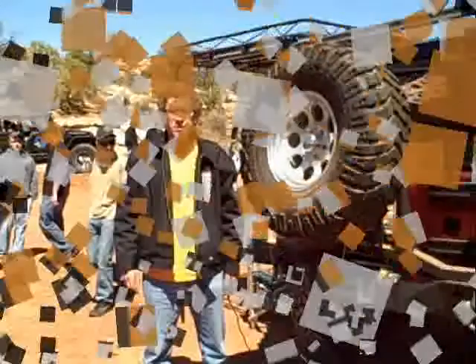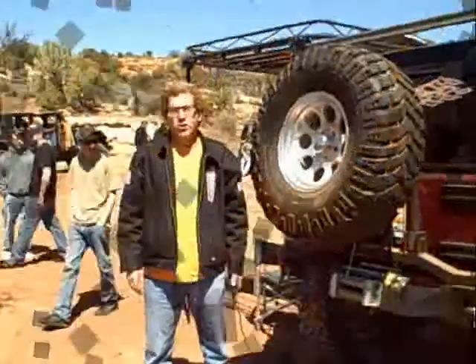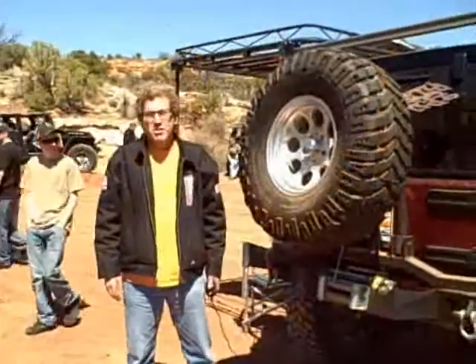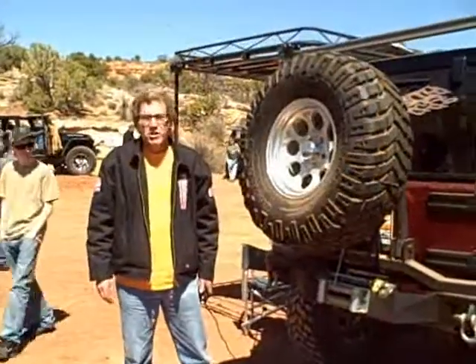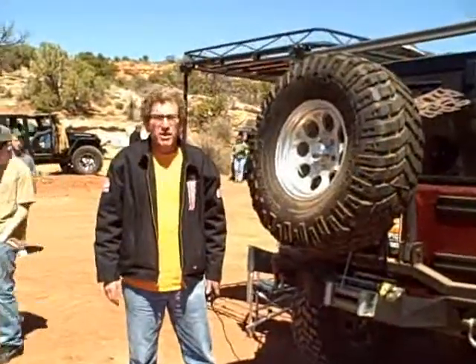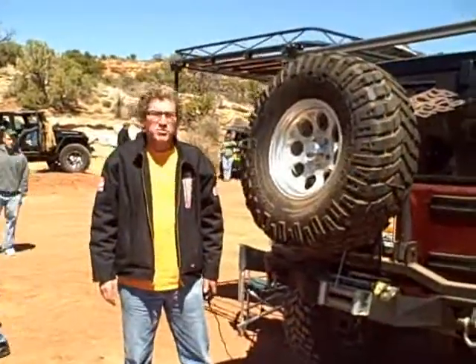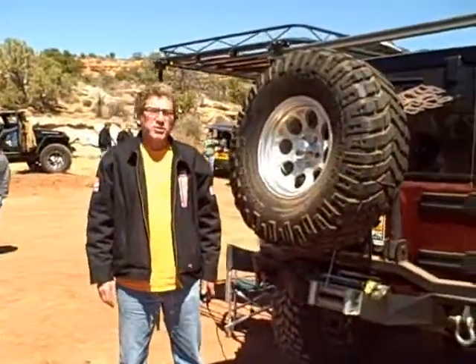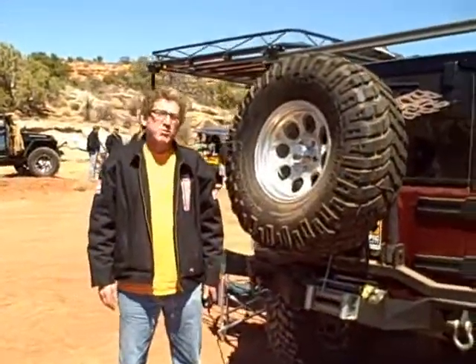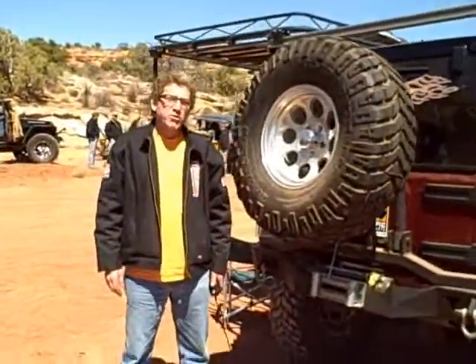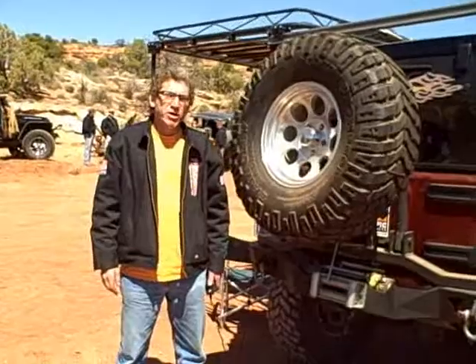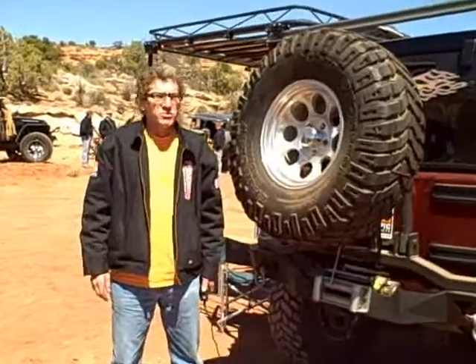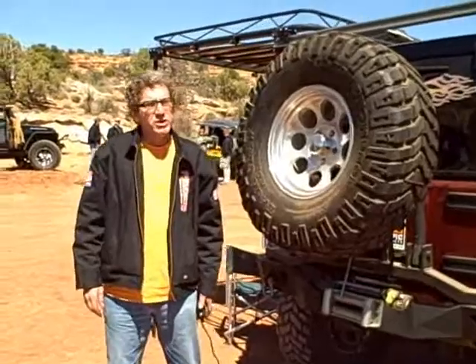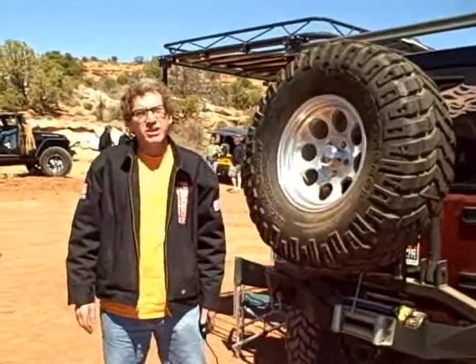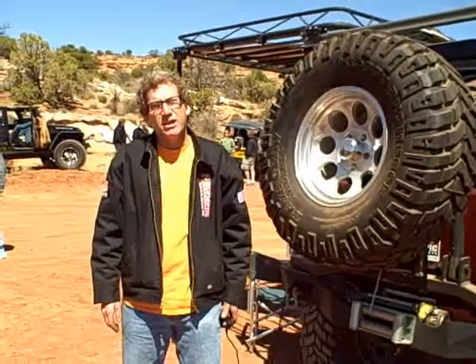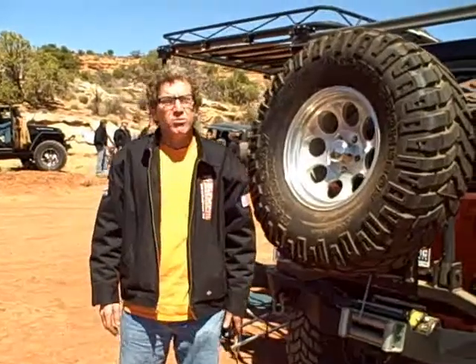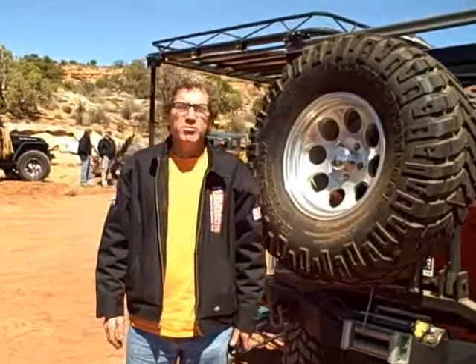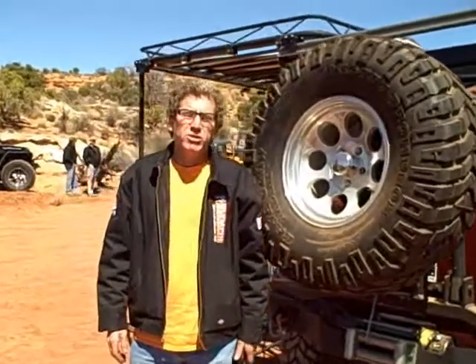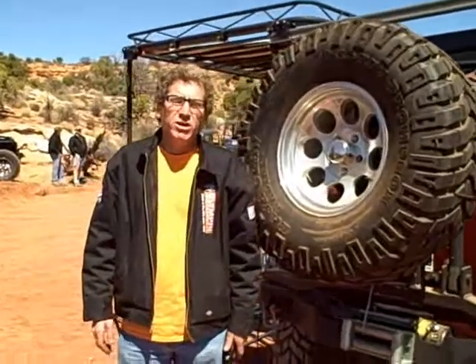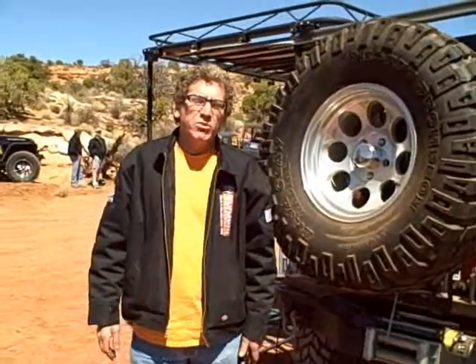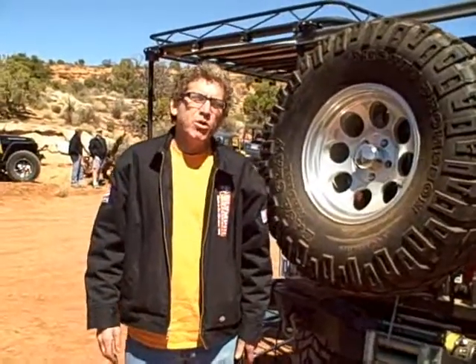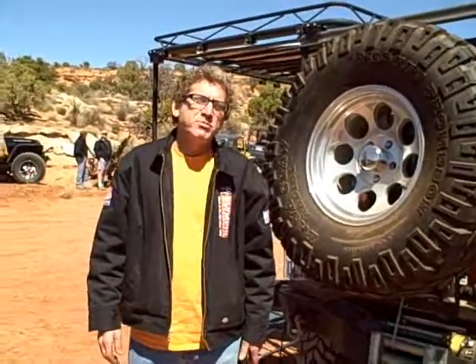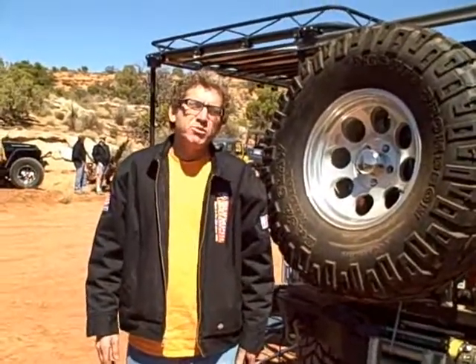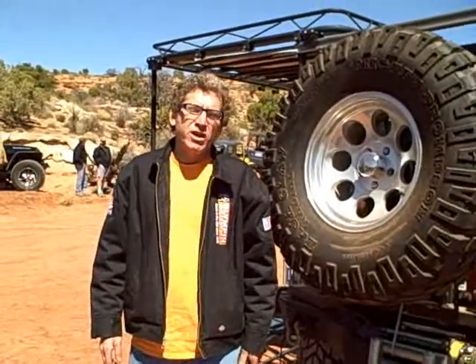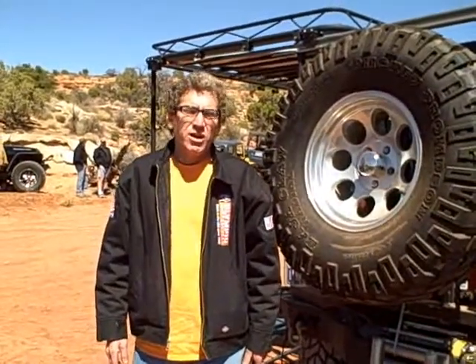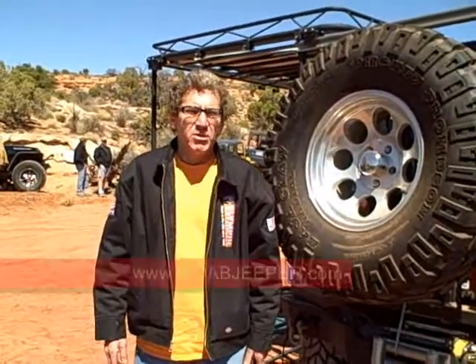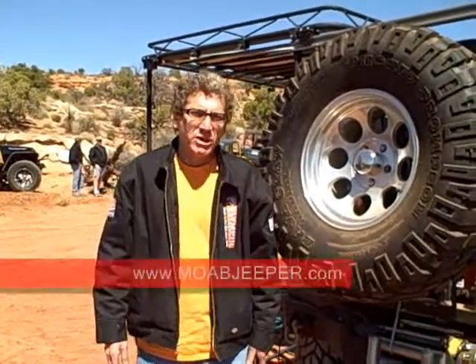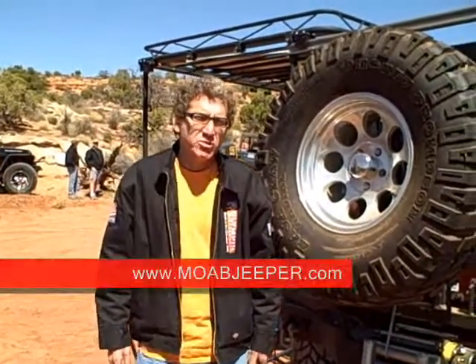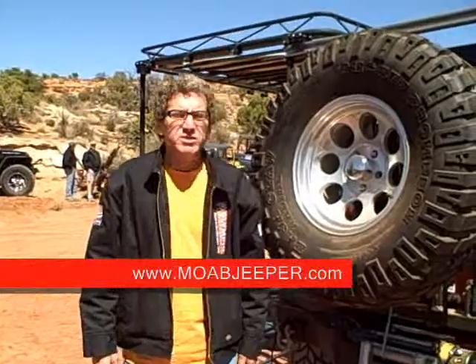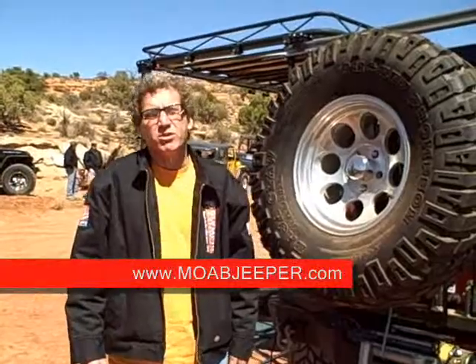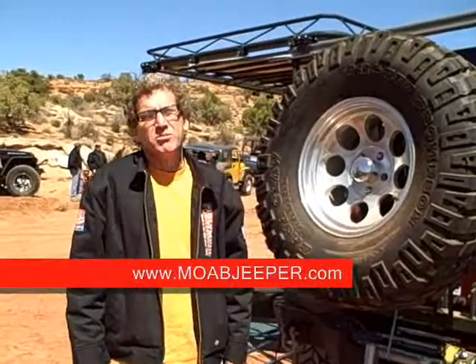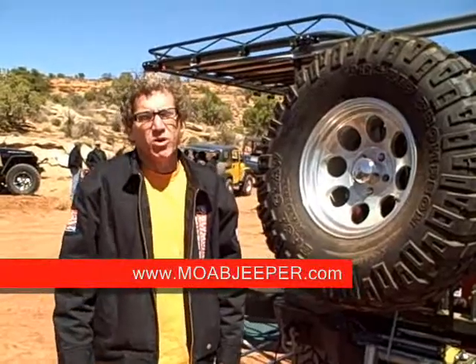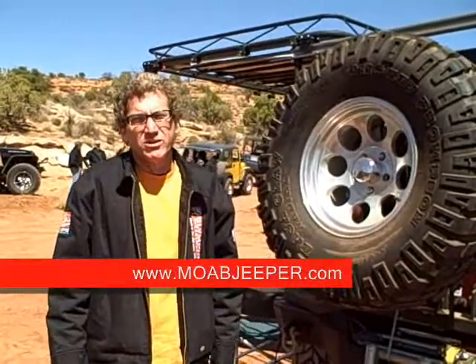Hello, I'm Eric Lichback from Olympic 4x4 Products. We're here today in Moab, Utah with MoabJeepers.com and we're going to demonstrate some of the new Olympic products.